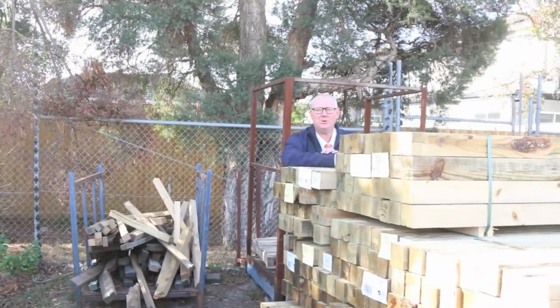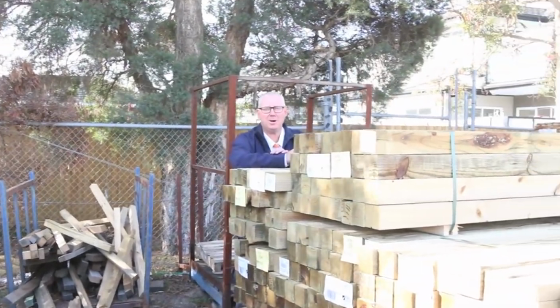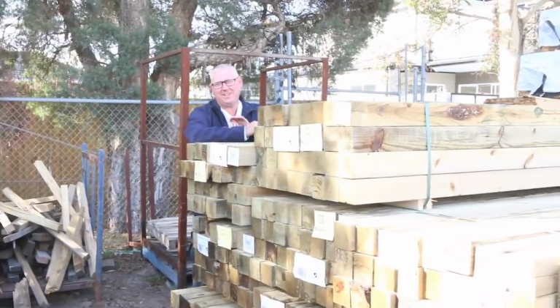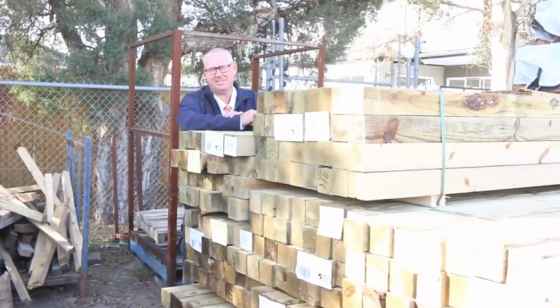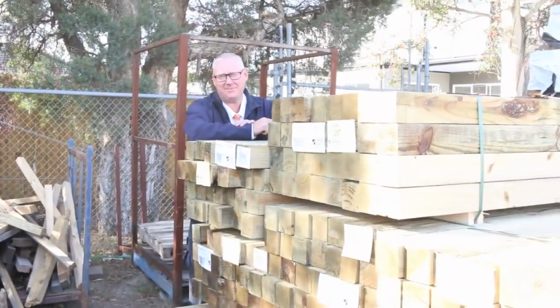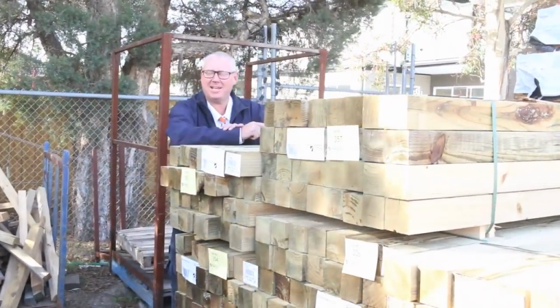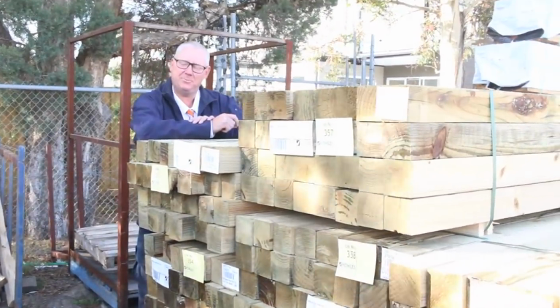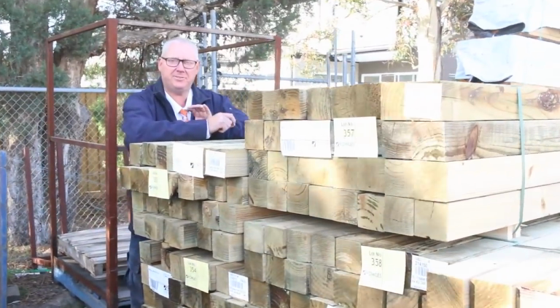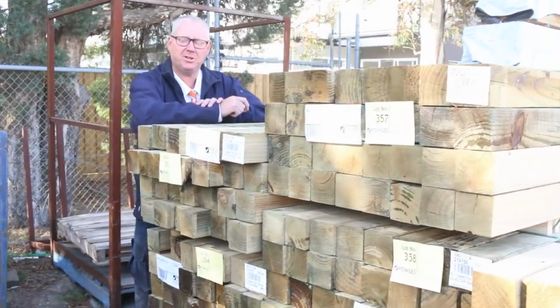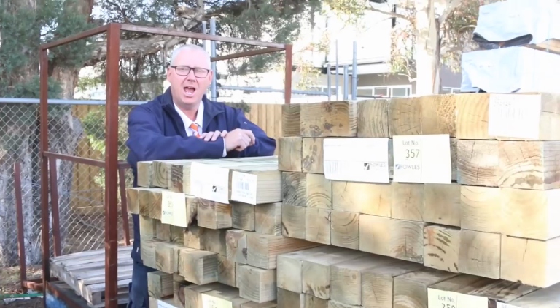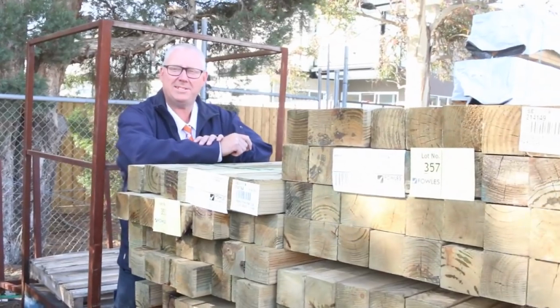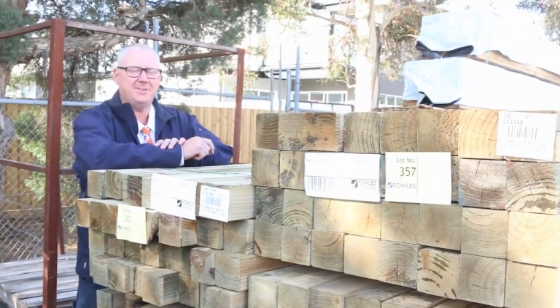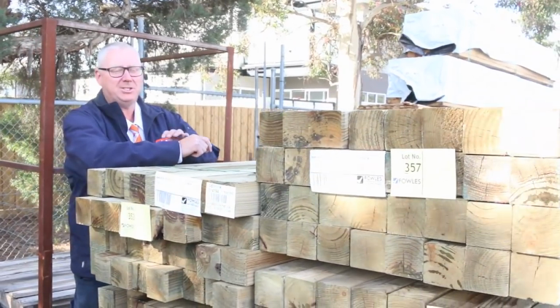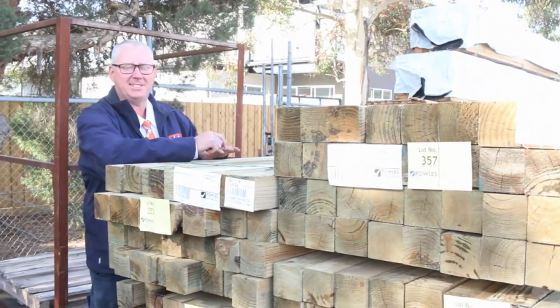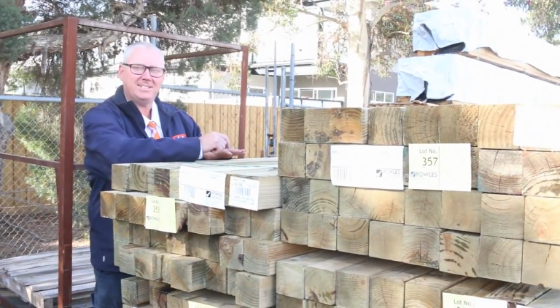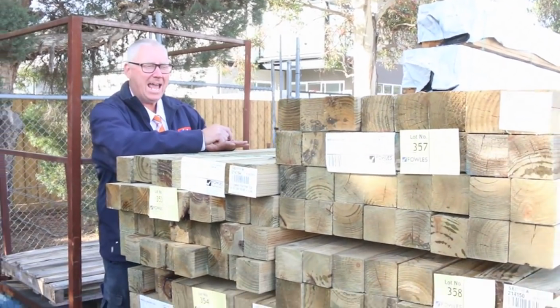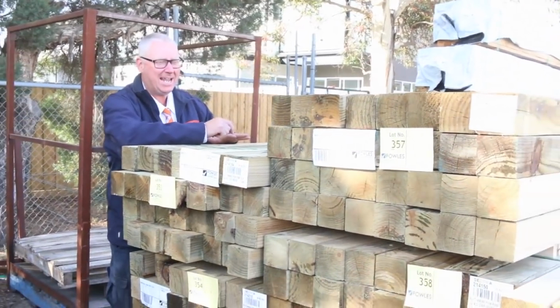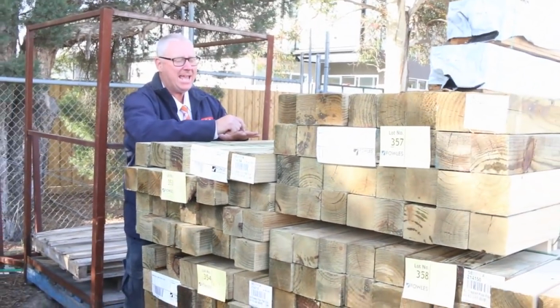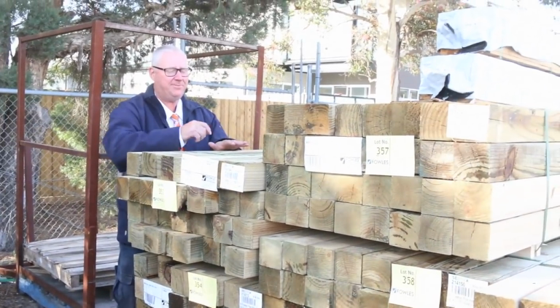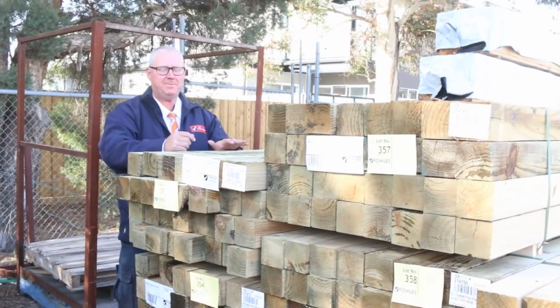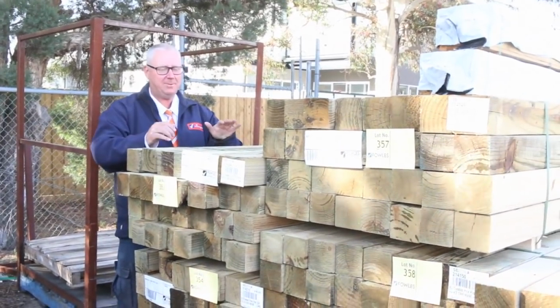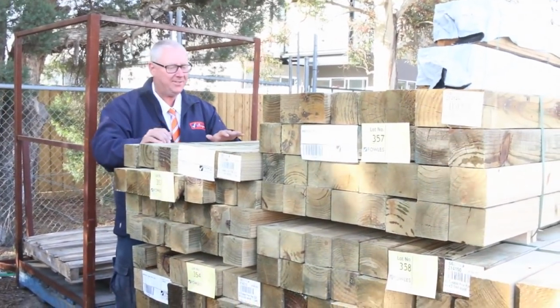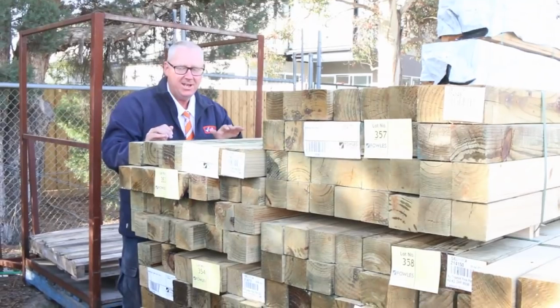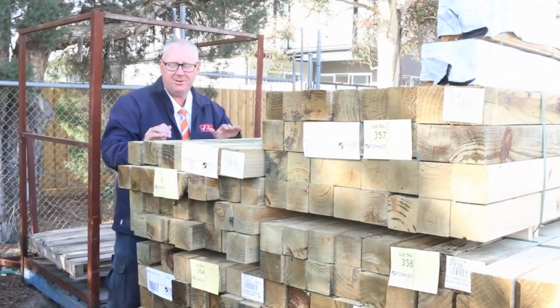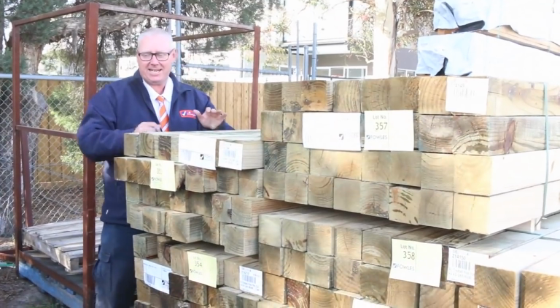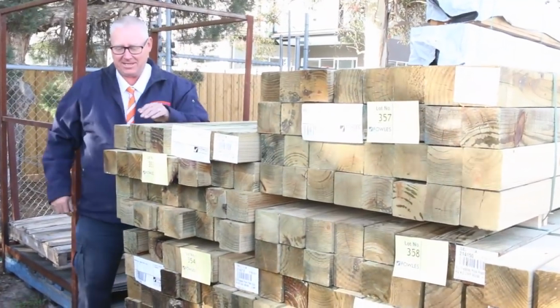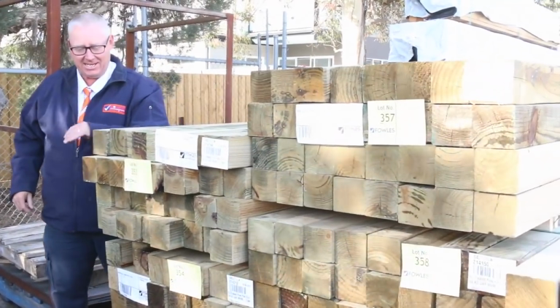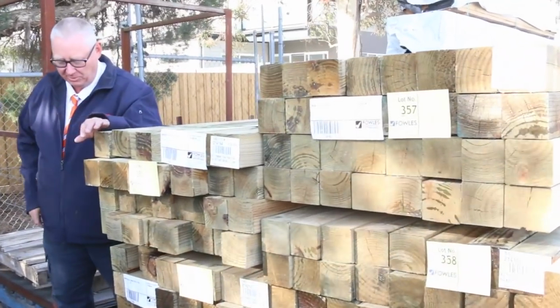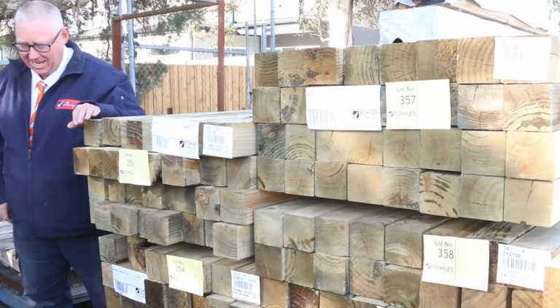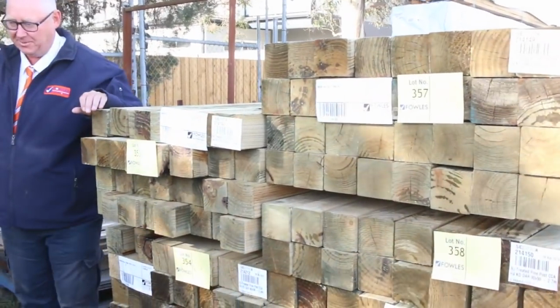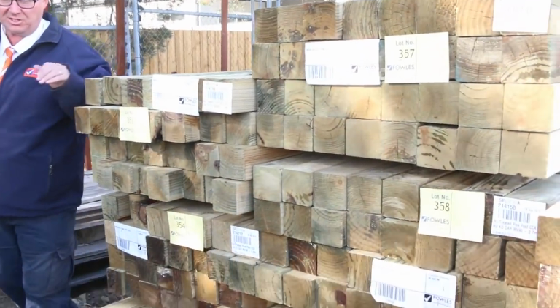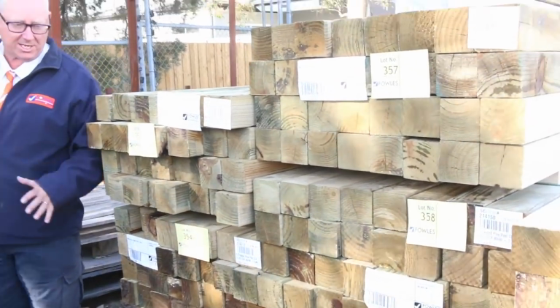Hello, Michael from Fowsey once again for the Tuesday afternoon preview of tomorrow's auction, Wednesday the 1st of May 2019 at 10 a.m. Alright, starting down the back of the yard here guys, we've got heaps and heaps of stock this week.